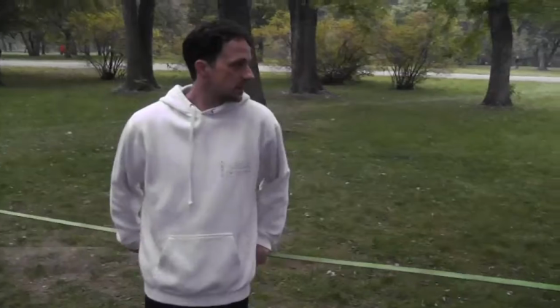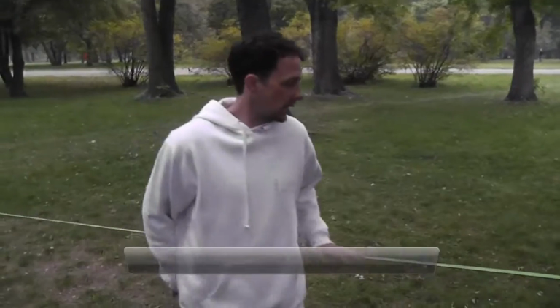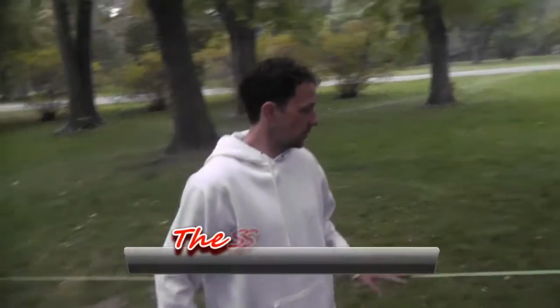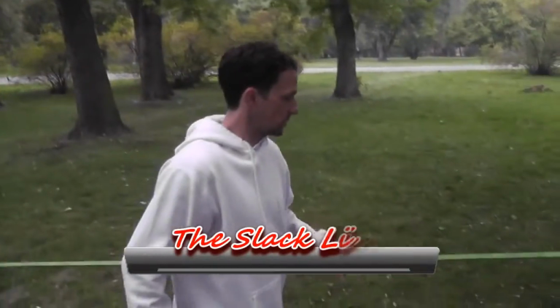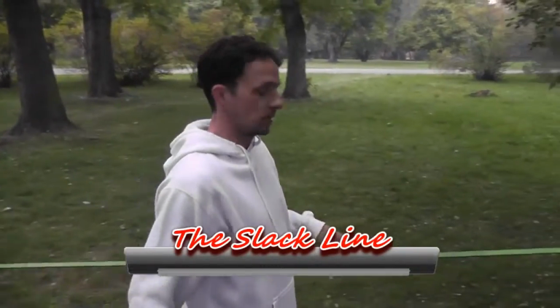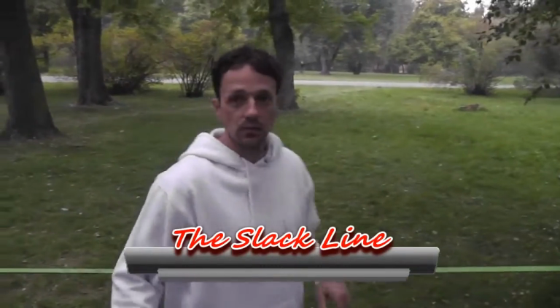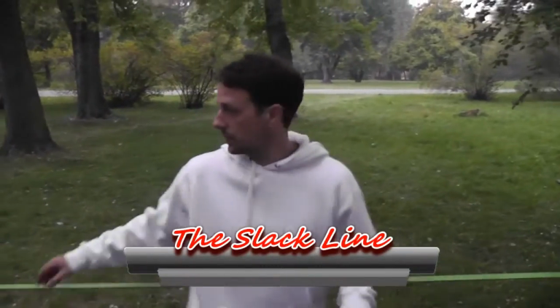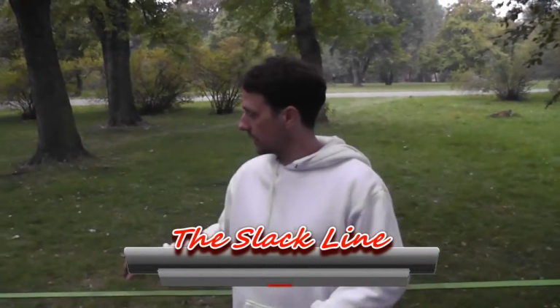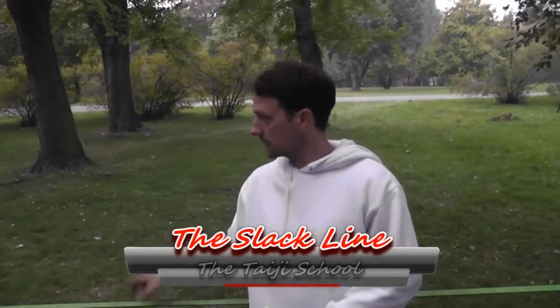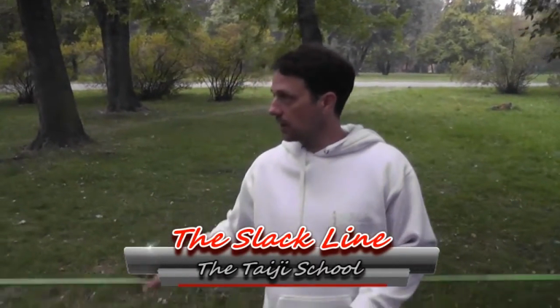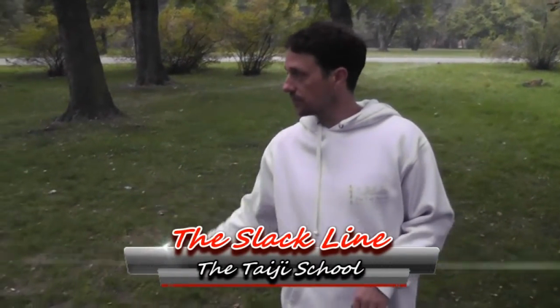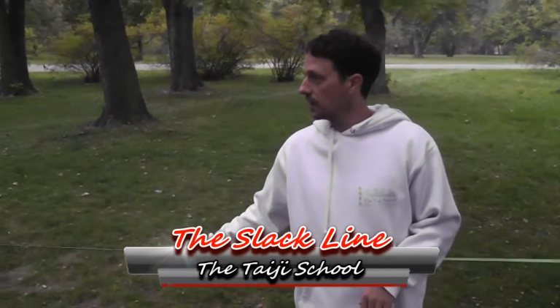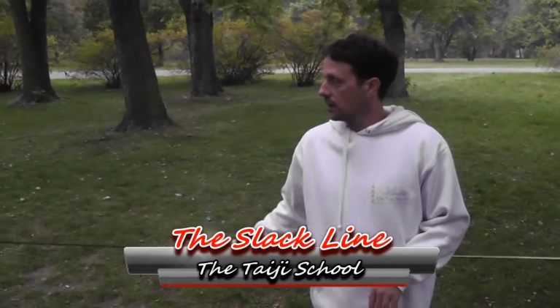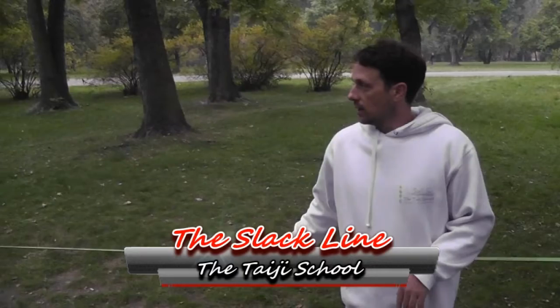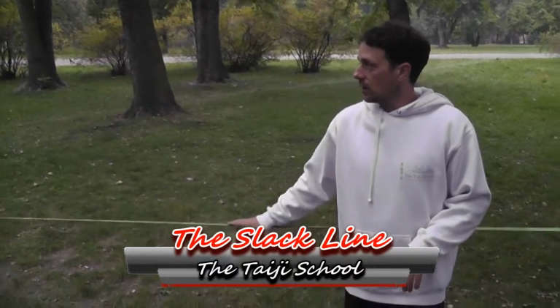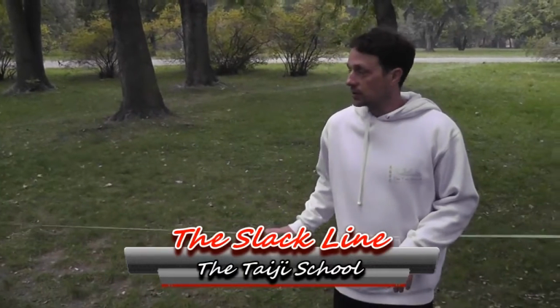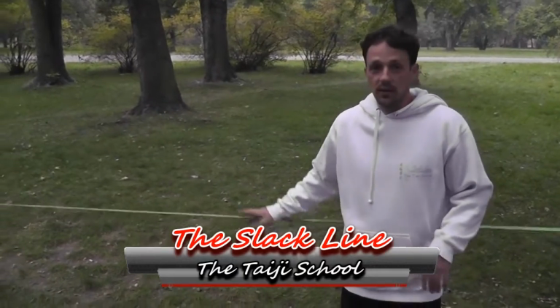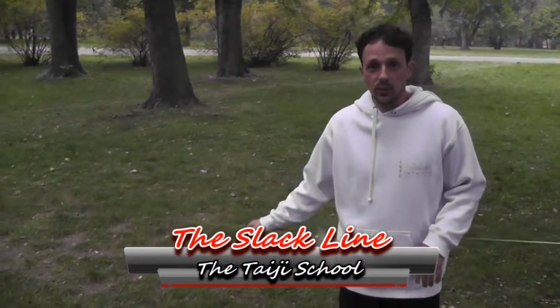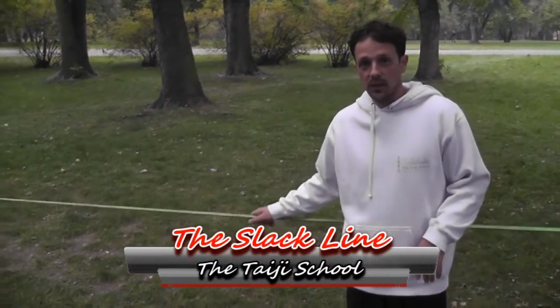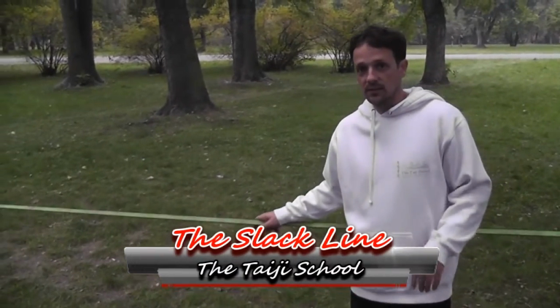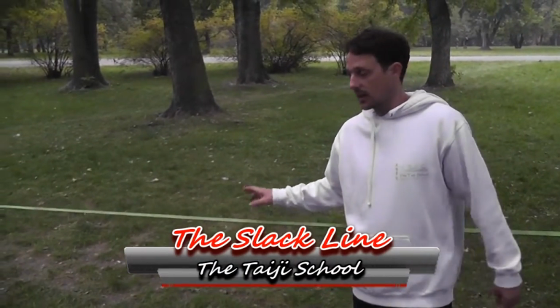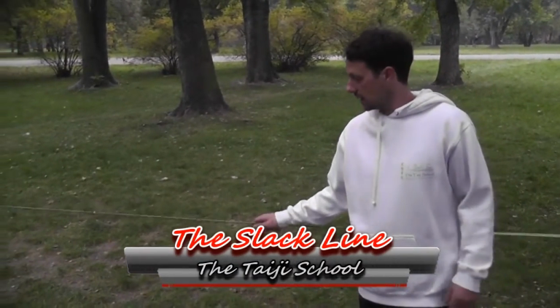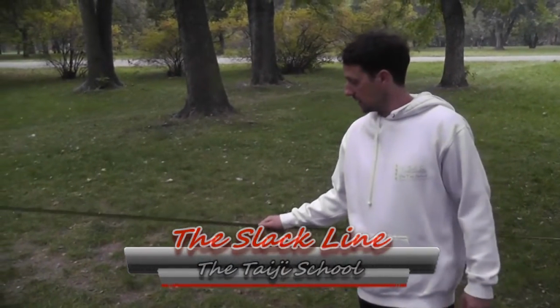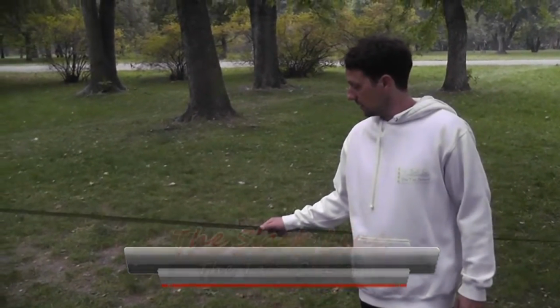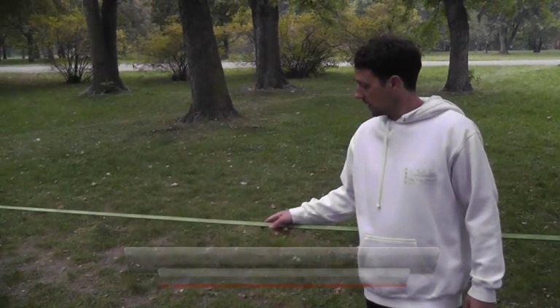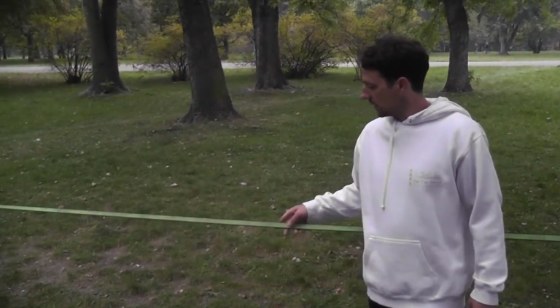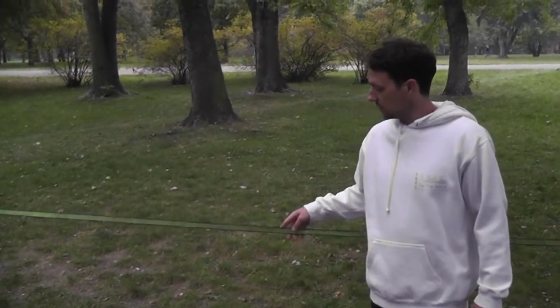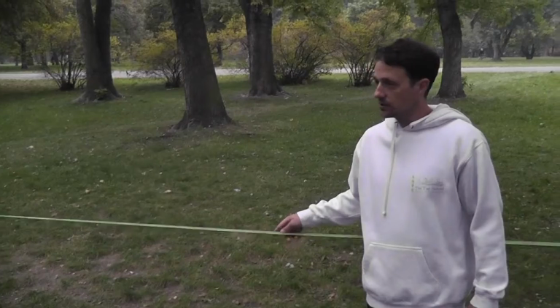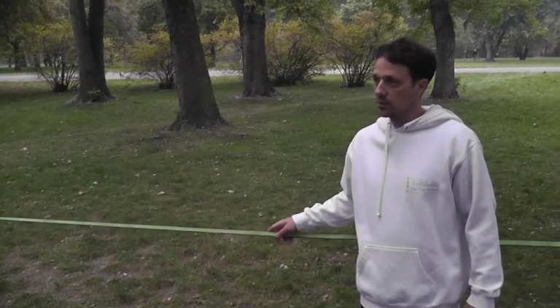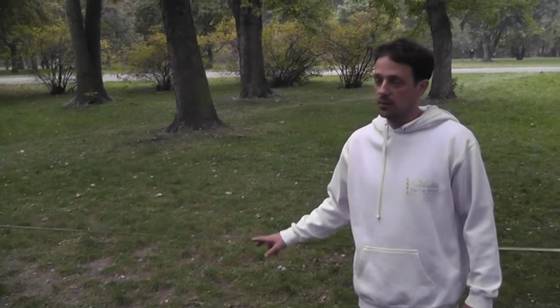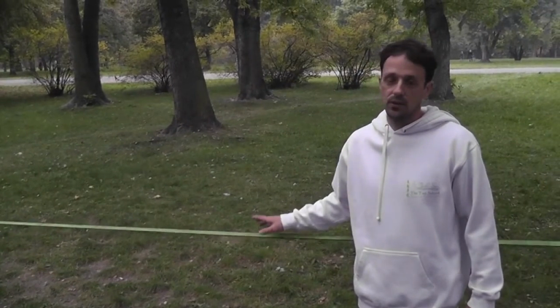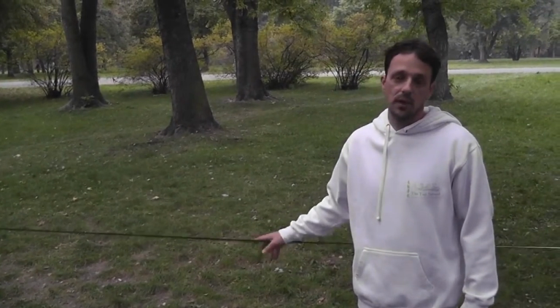Today I just want to talk to you about the slack line. I'm no slack line expert, but it's a very good tool to play with balance.